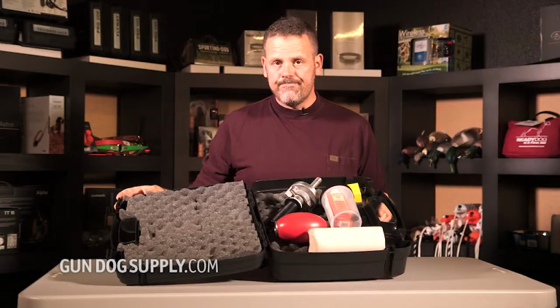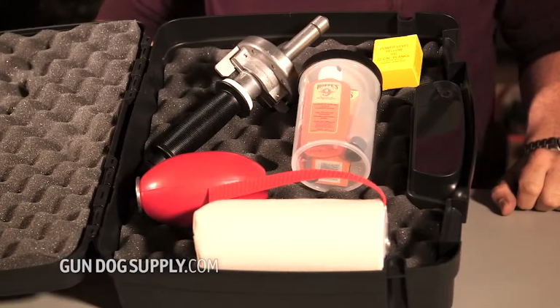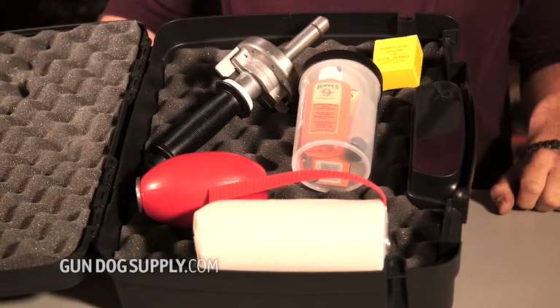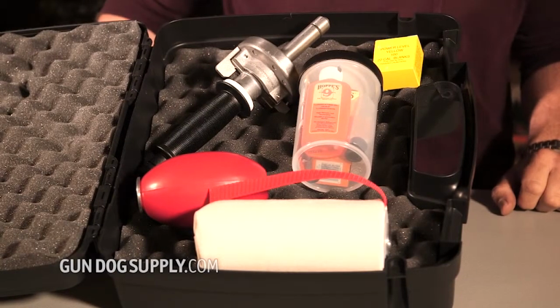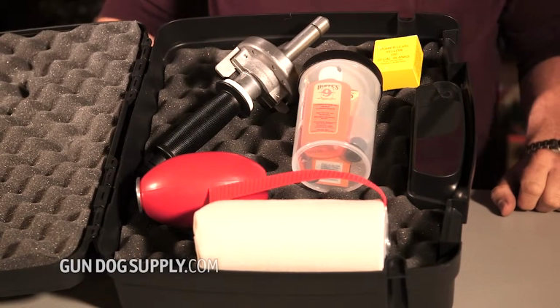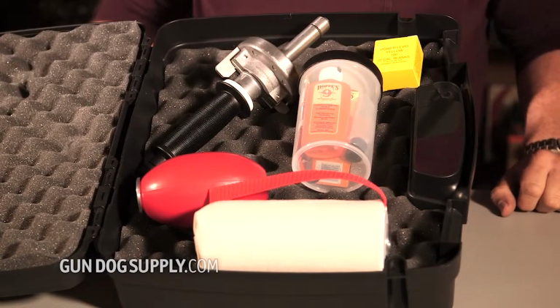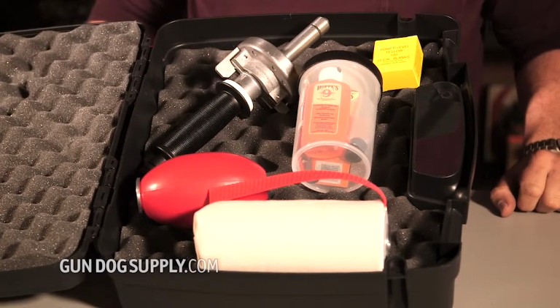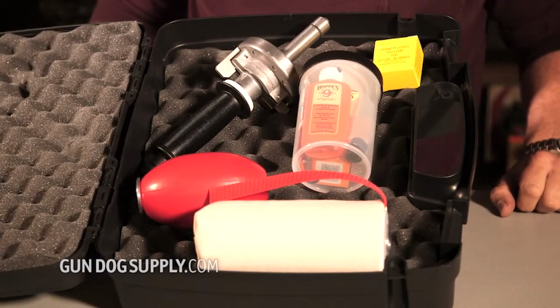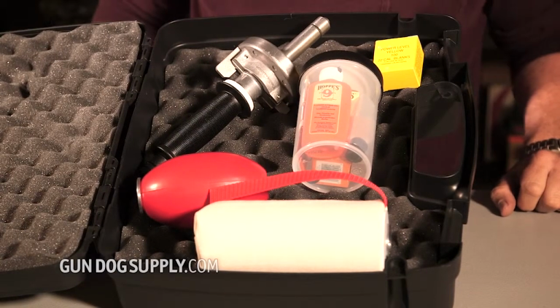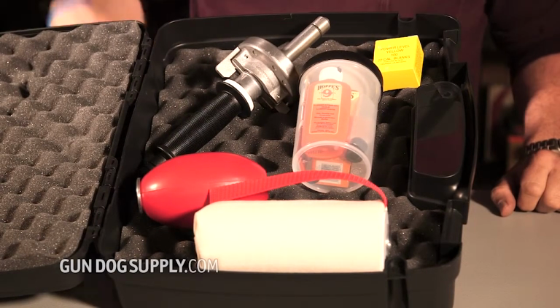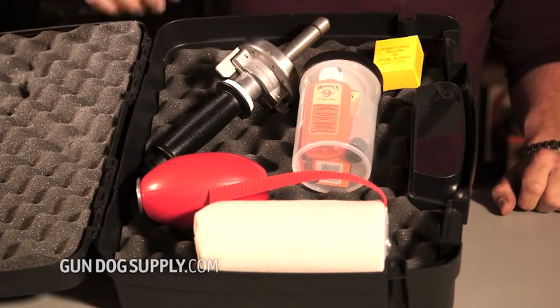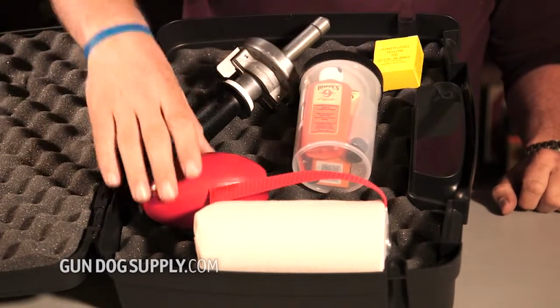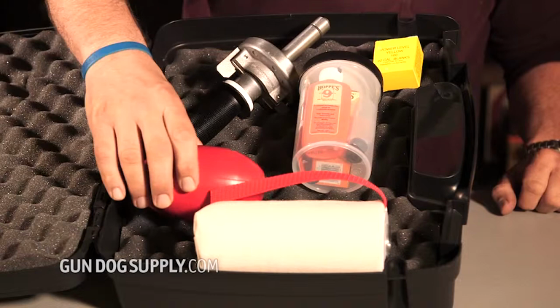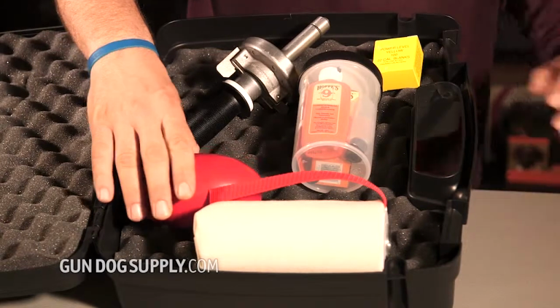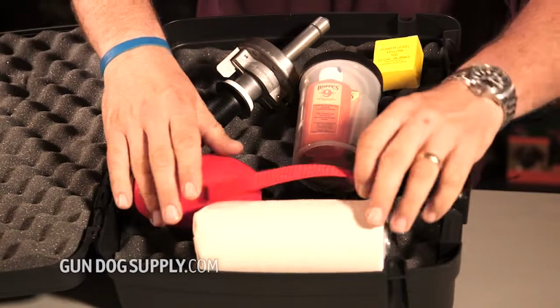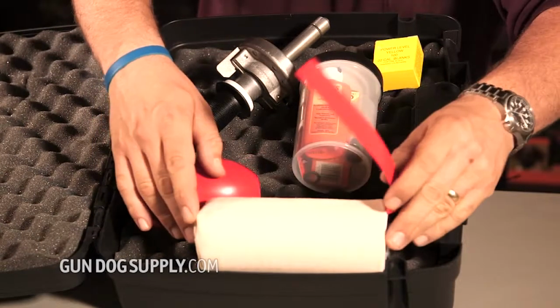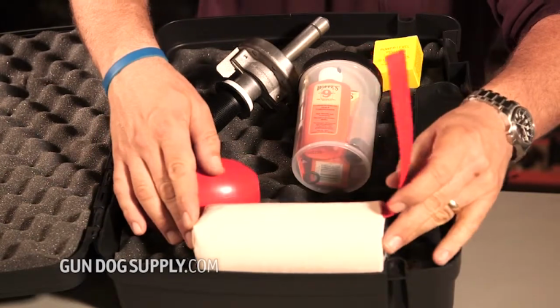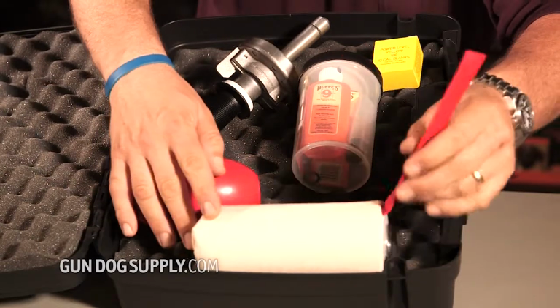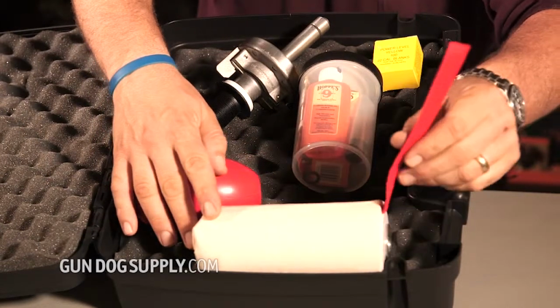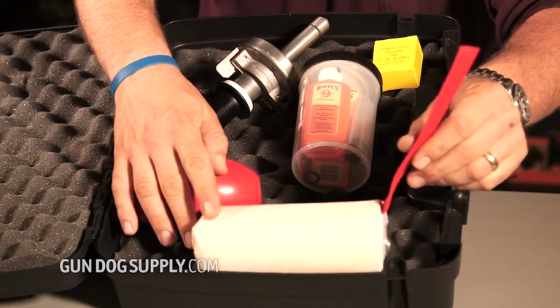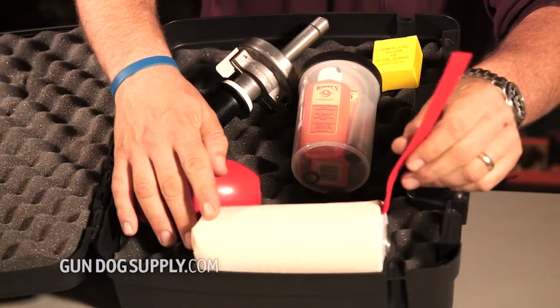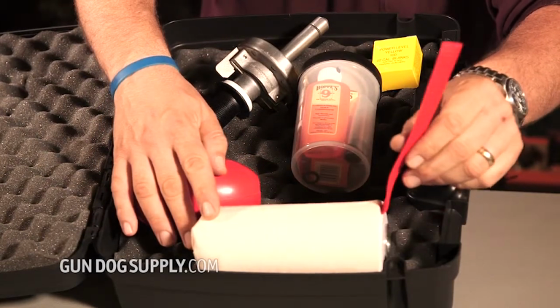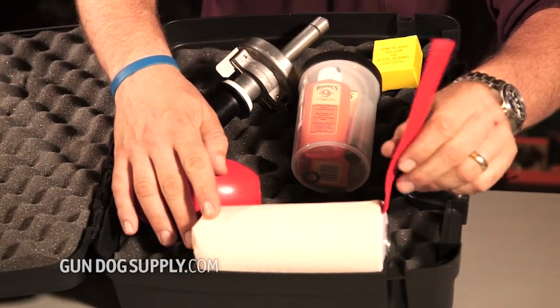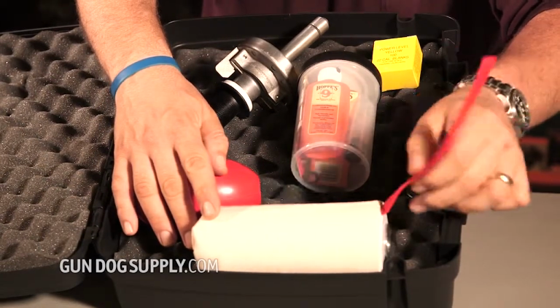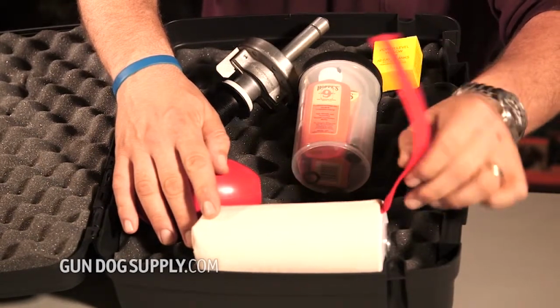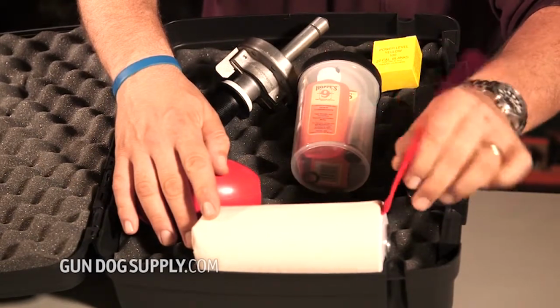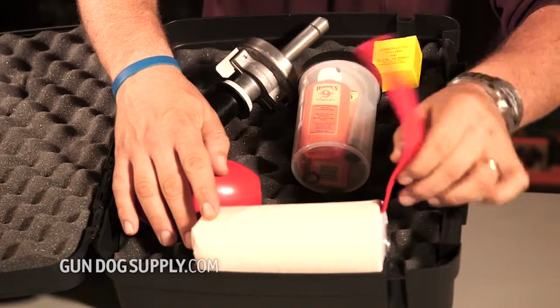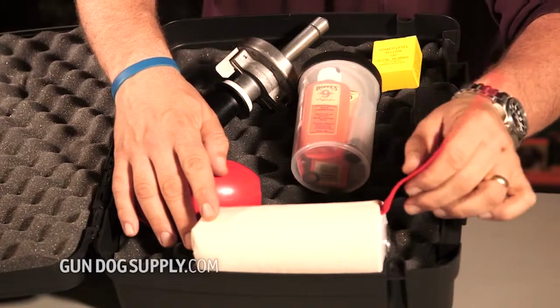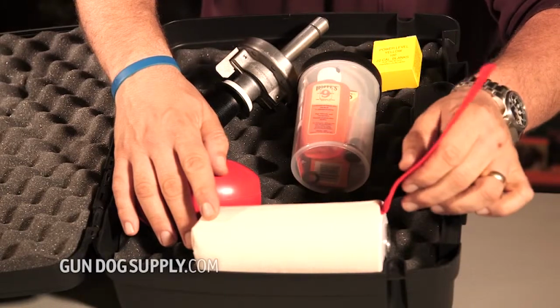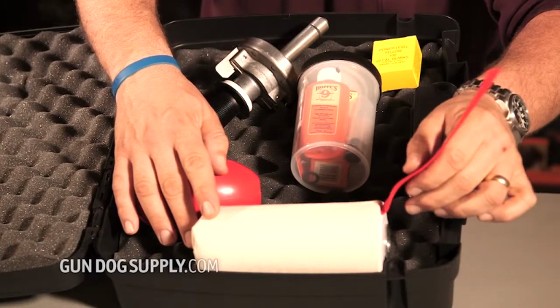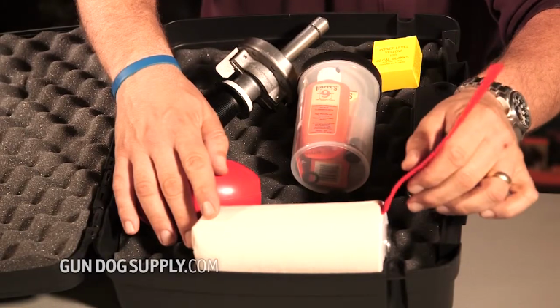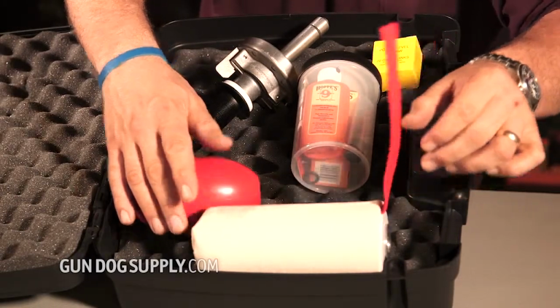There are several different styles of dummies for the Retriever Trainer. This is showing just two of them. This is your canvas dummy, and it has a tail that comes with it, so as it's coming down you're going to get some movement — it's going to help the dog with marking.